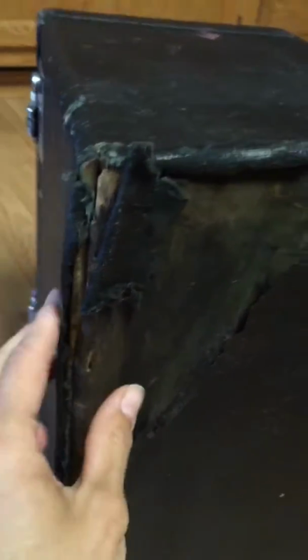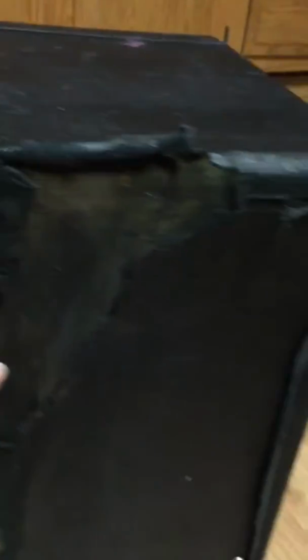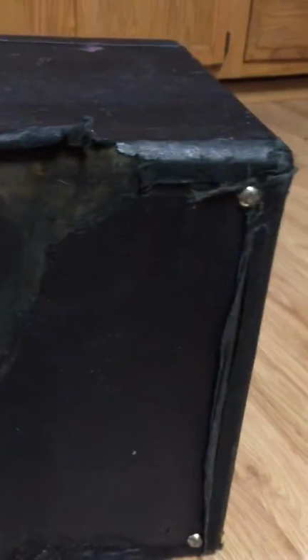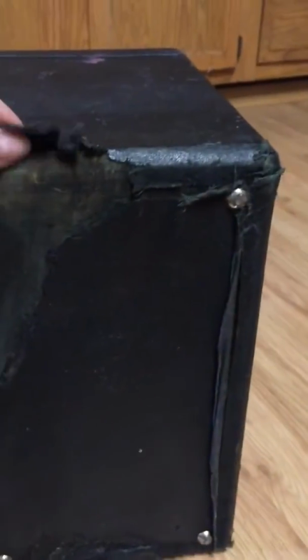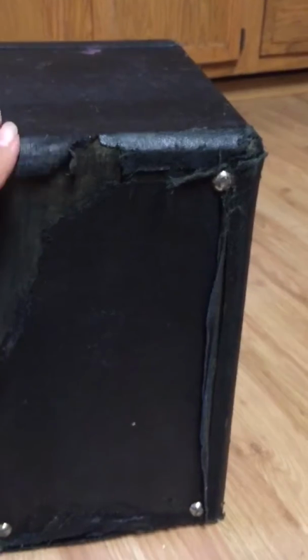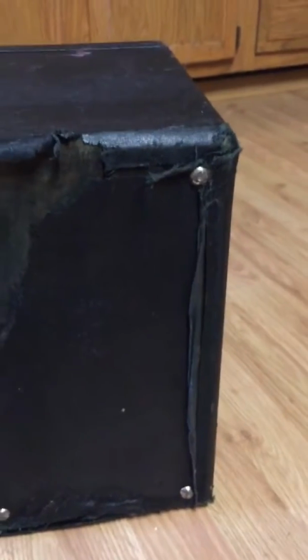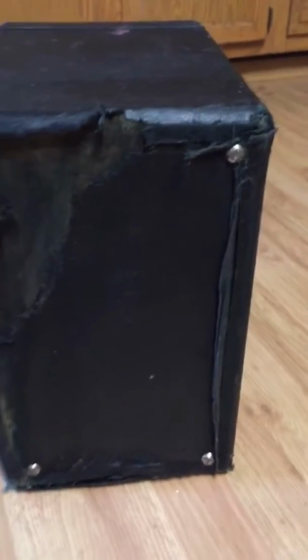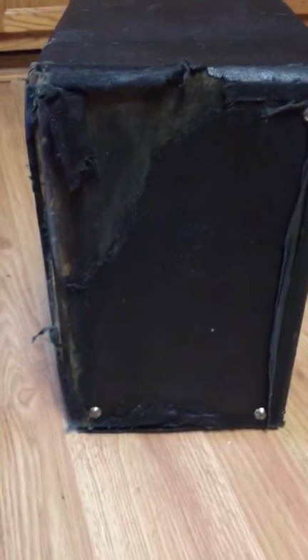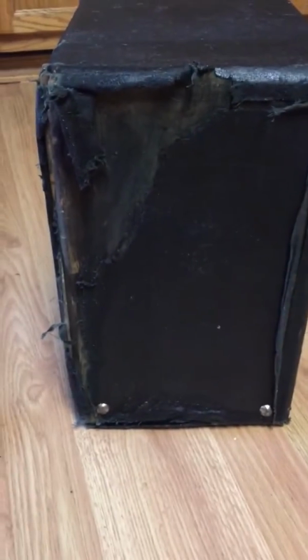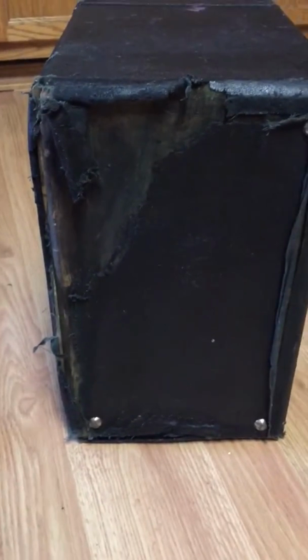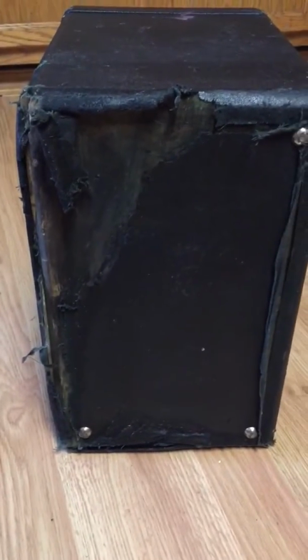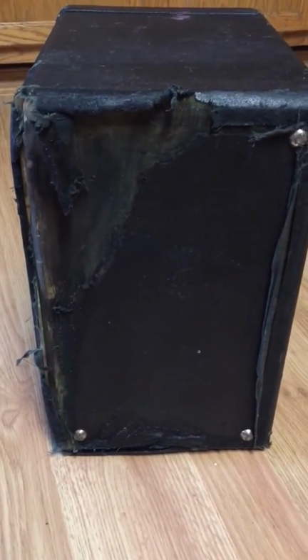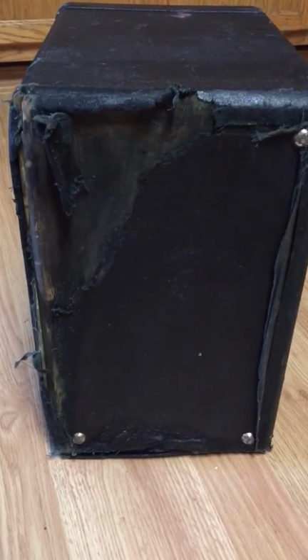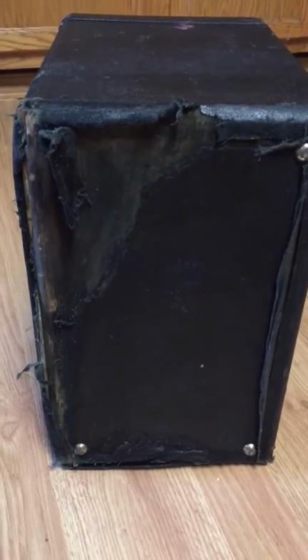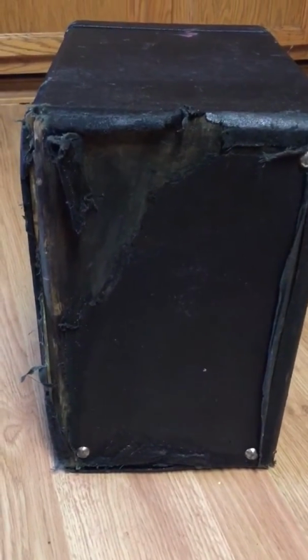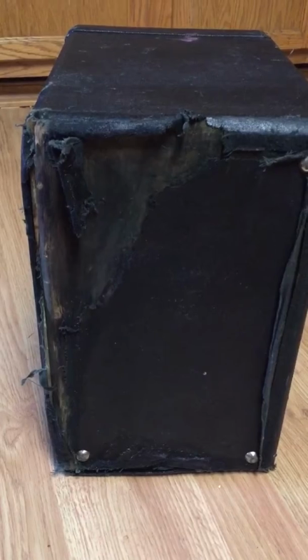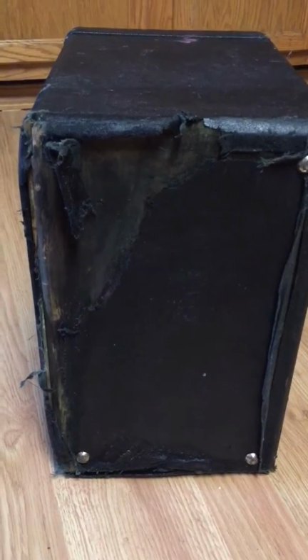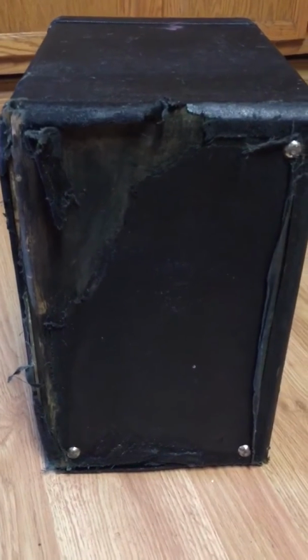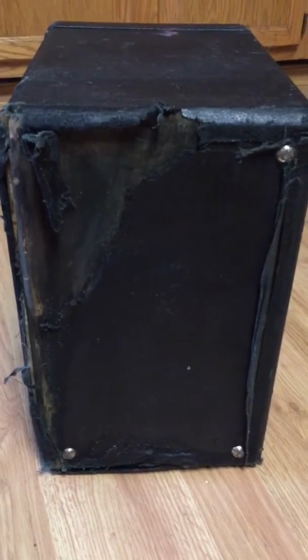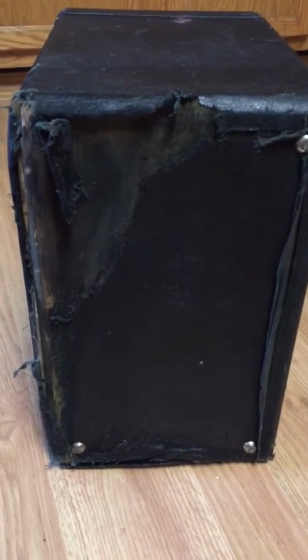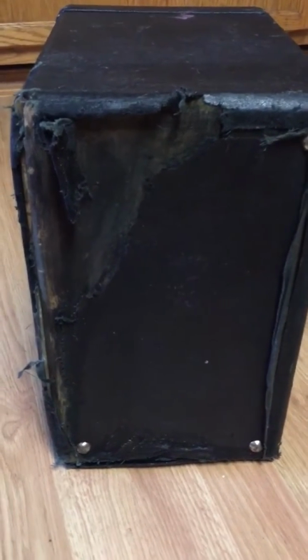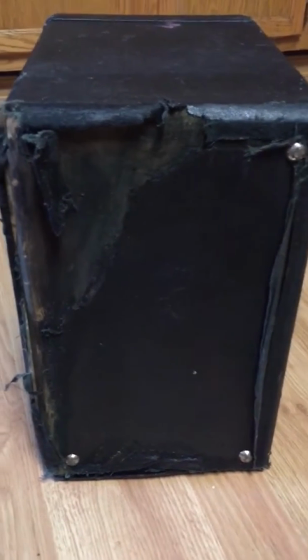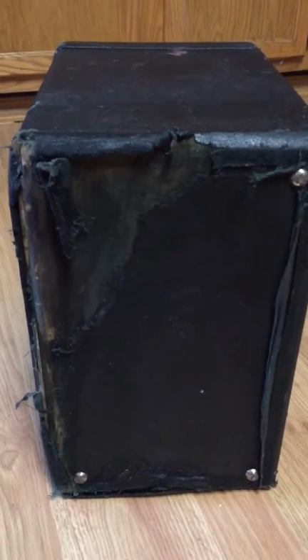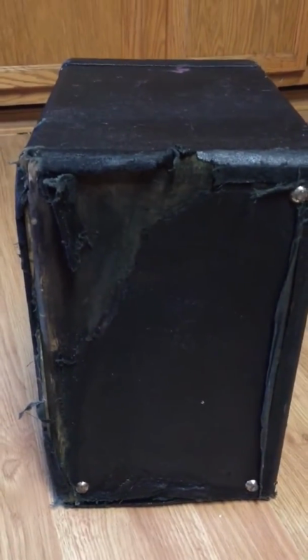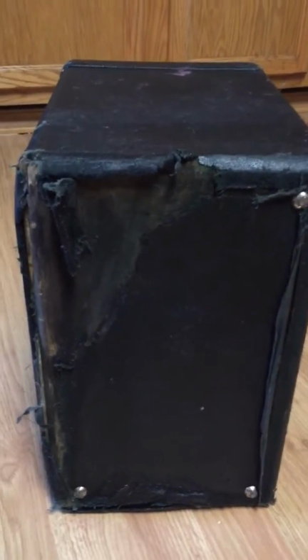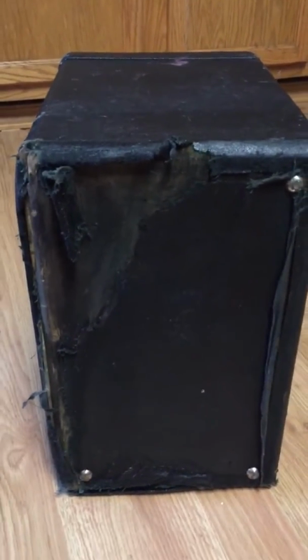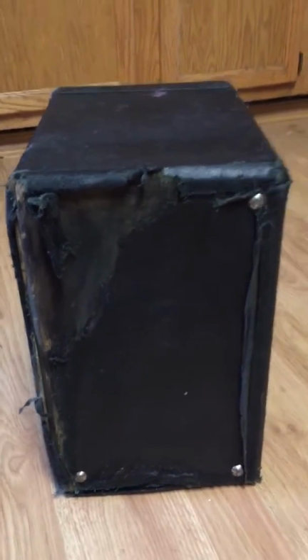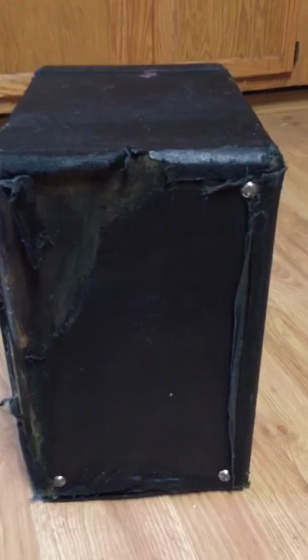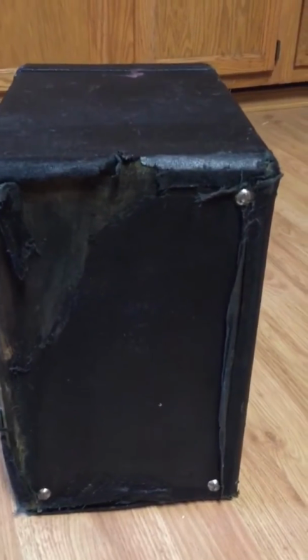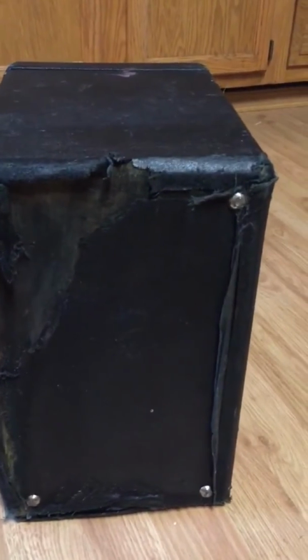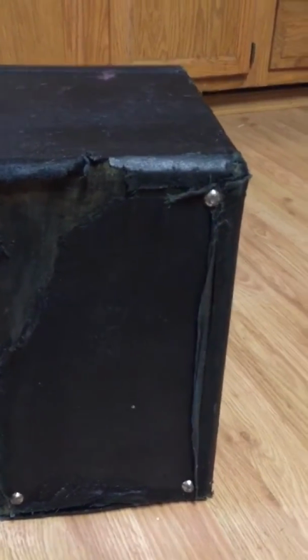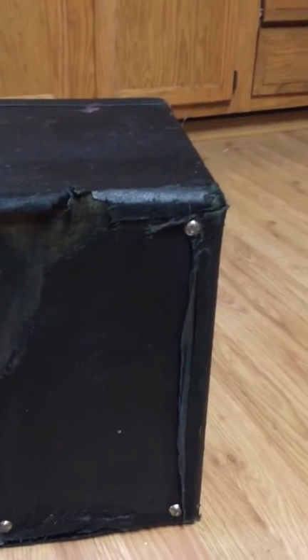I find it interesting with some of these boxes when they've come. It just makes you wonder what sort of life this particular machine has had, or what has gone through. The machines can only tell us.